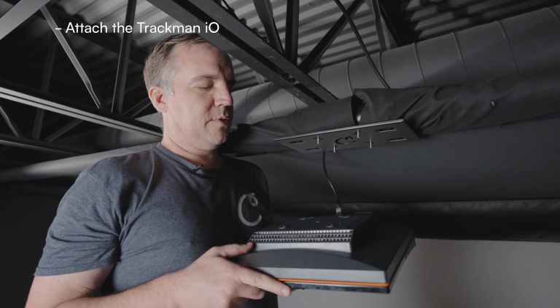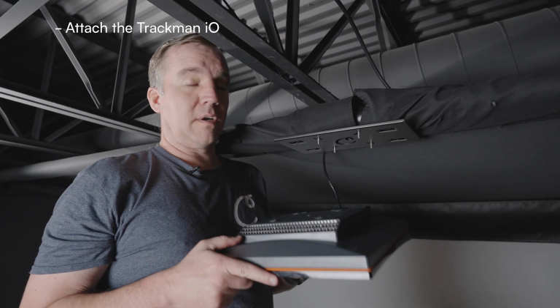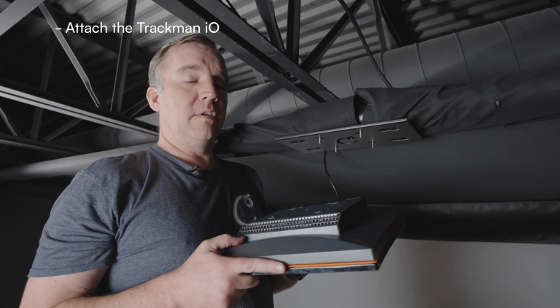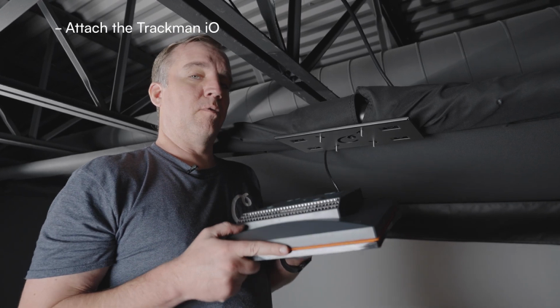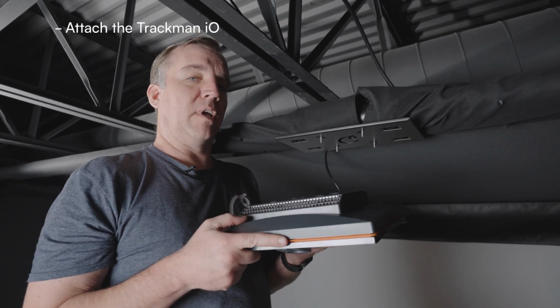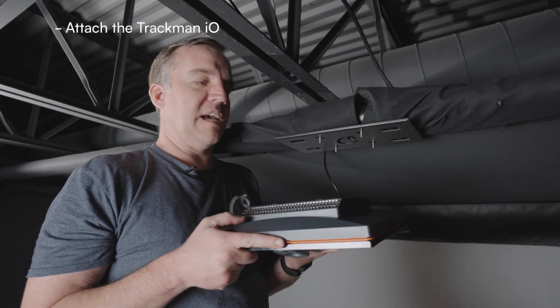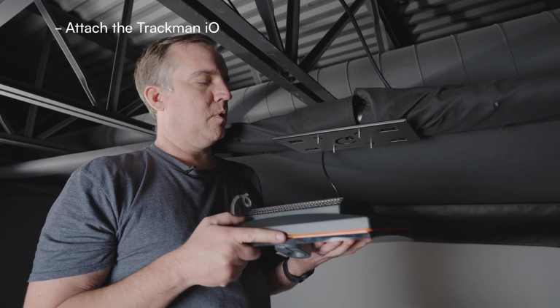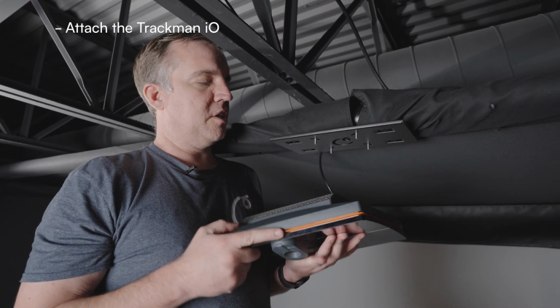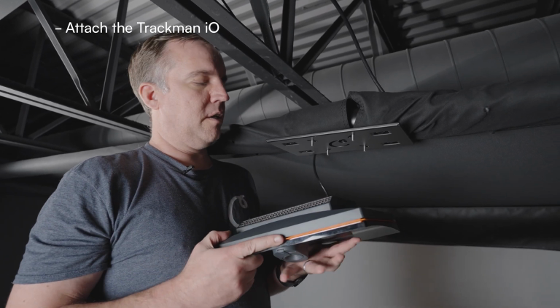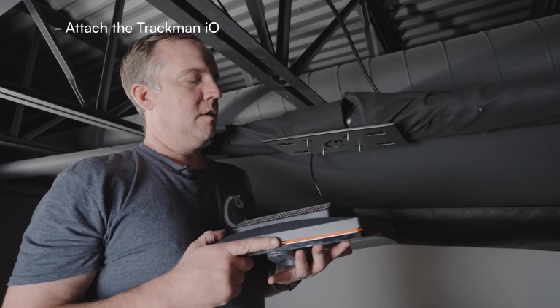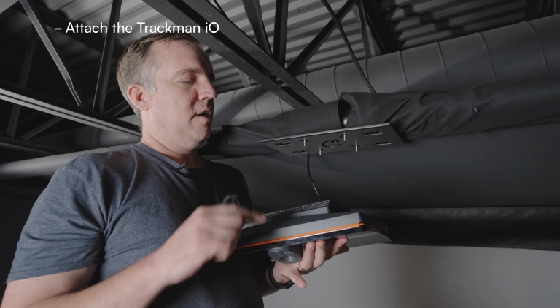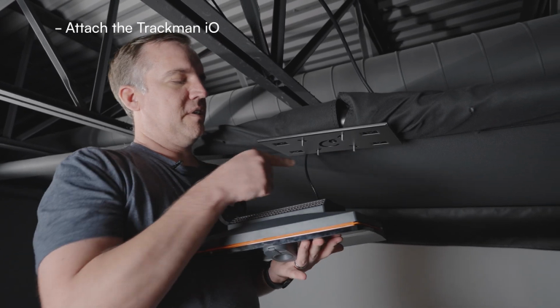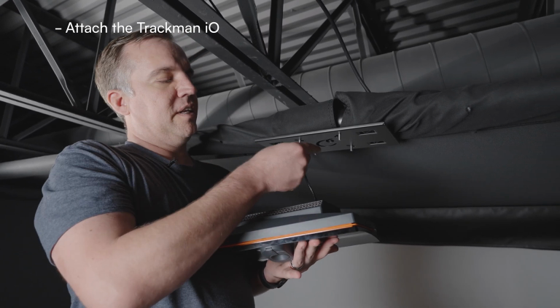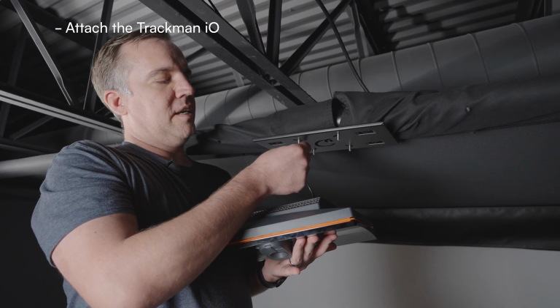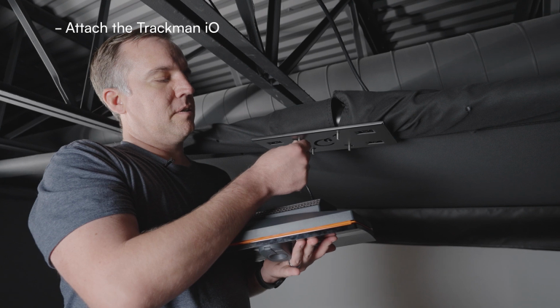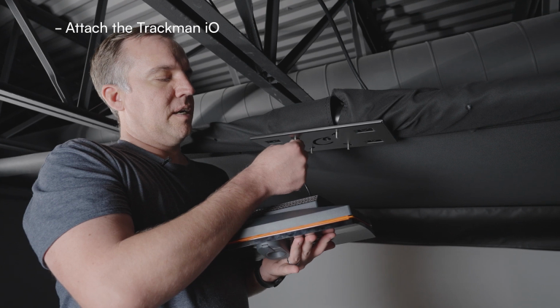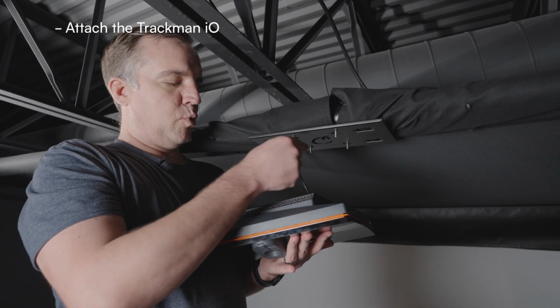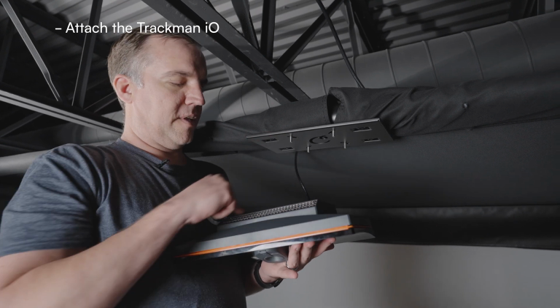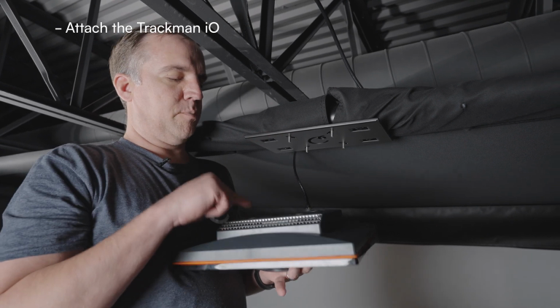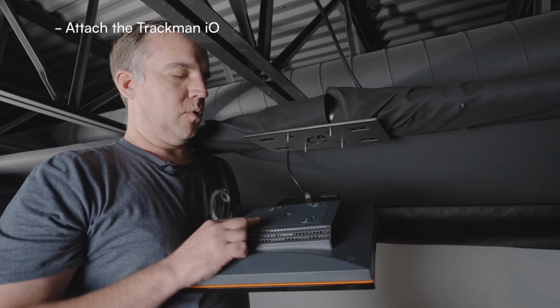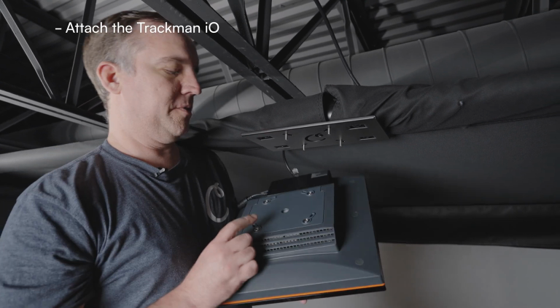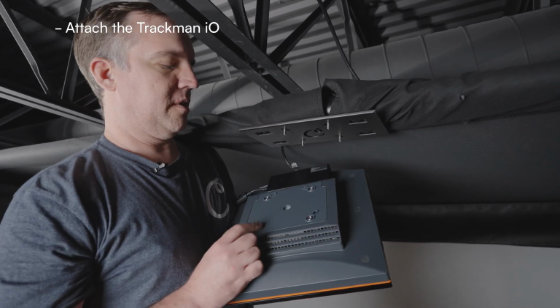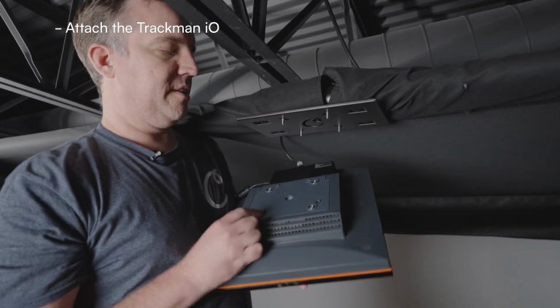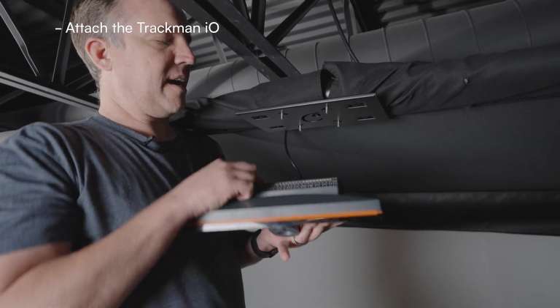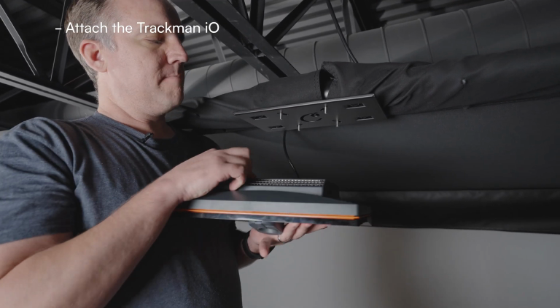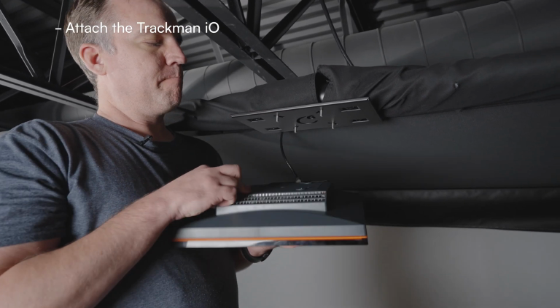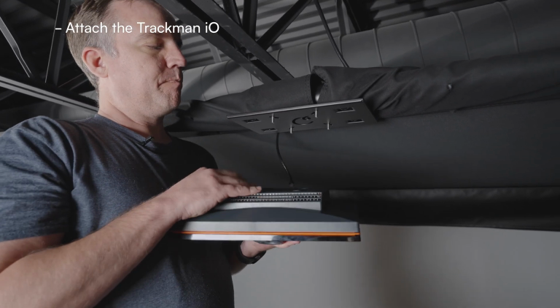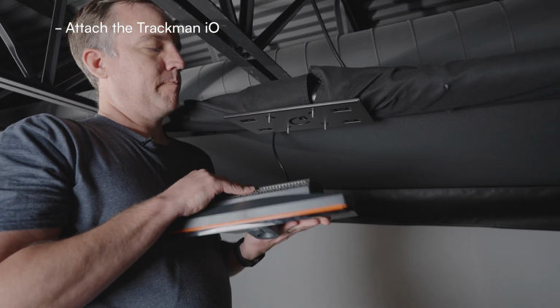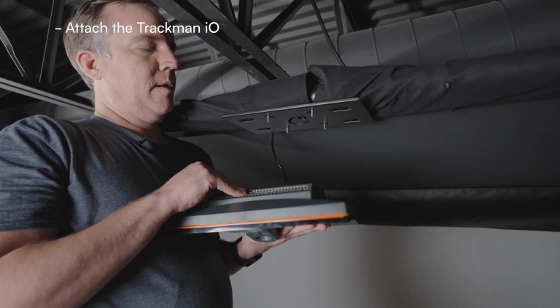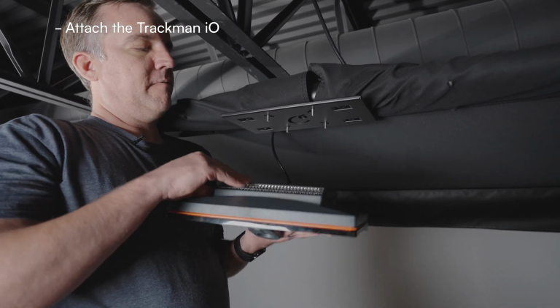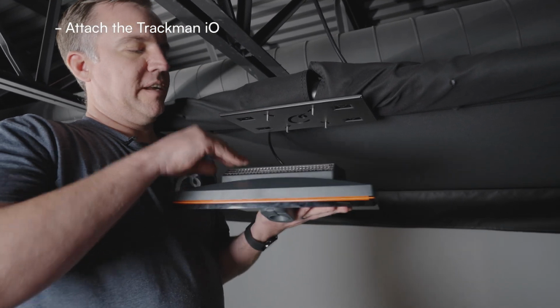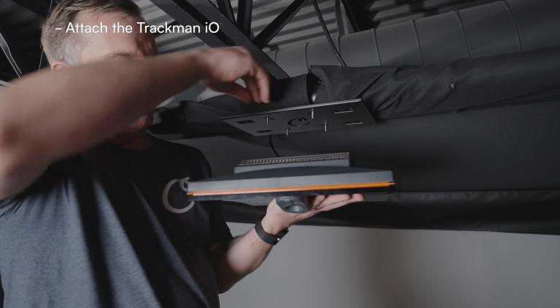Next we are going to put up the actual launch monitor. We just have to get these bolts lined up with the holes on the back very carefully.